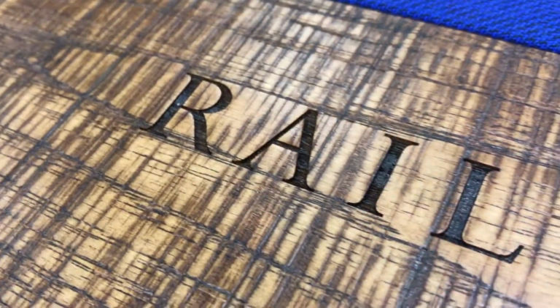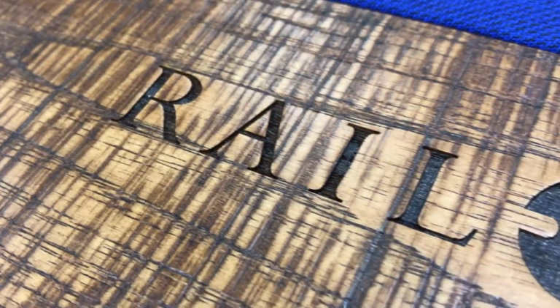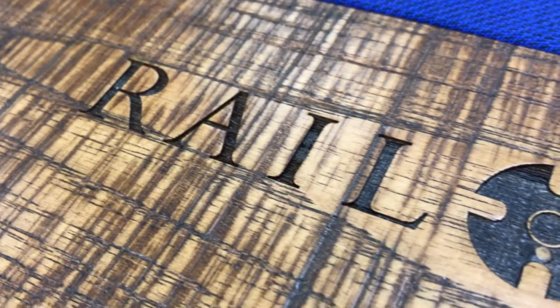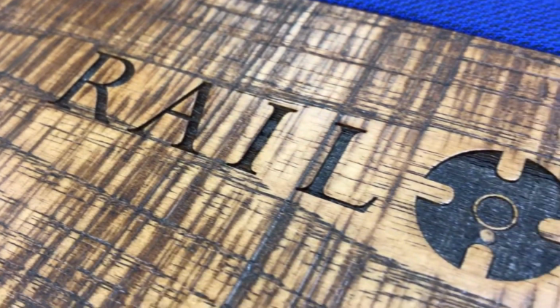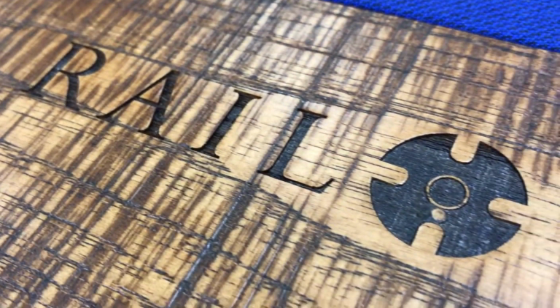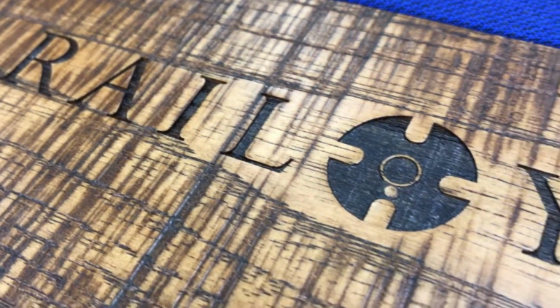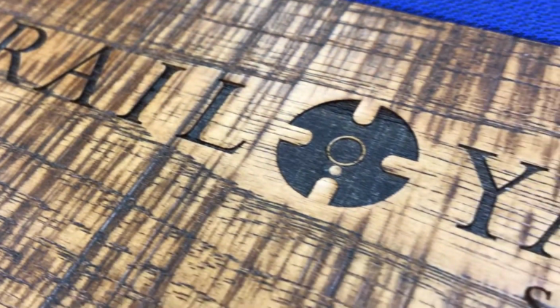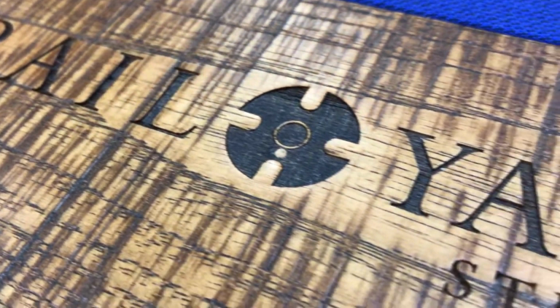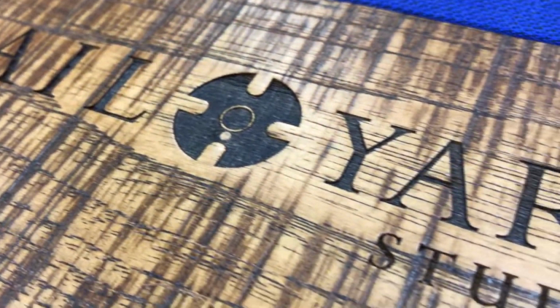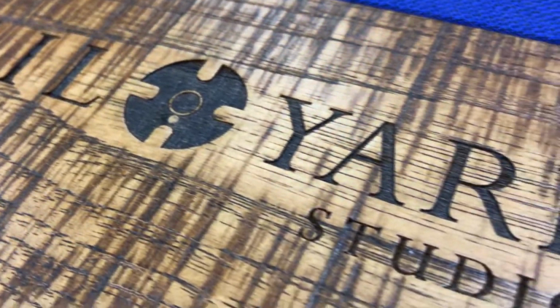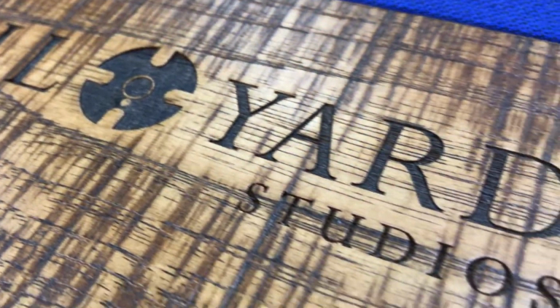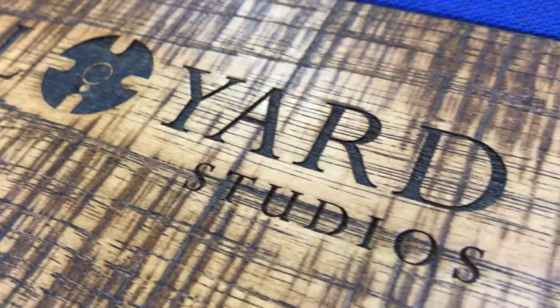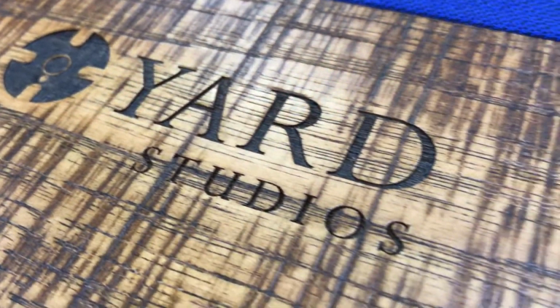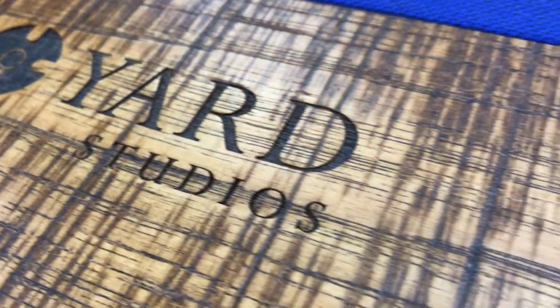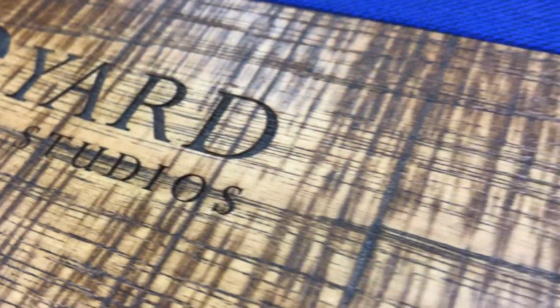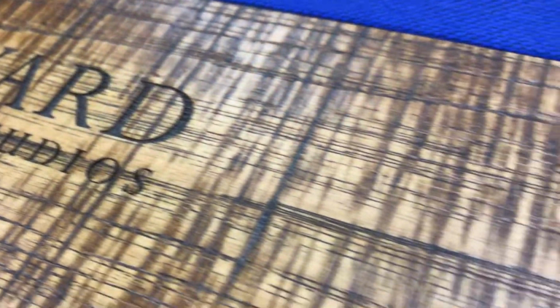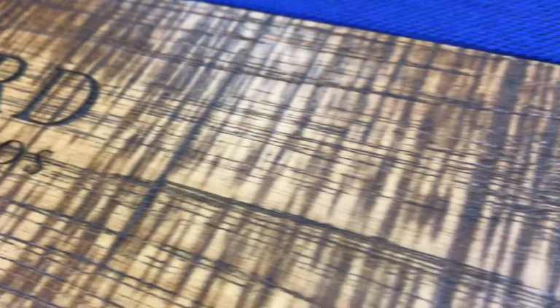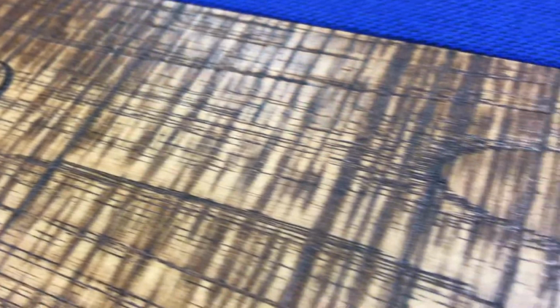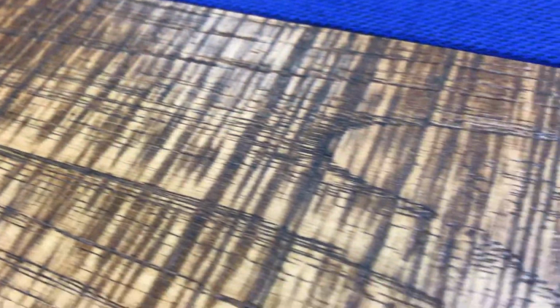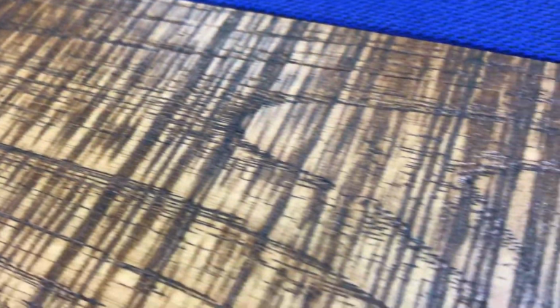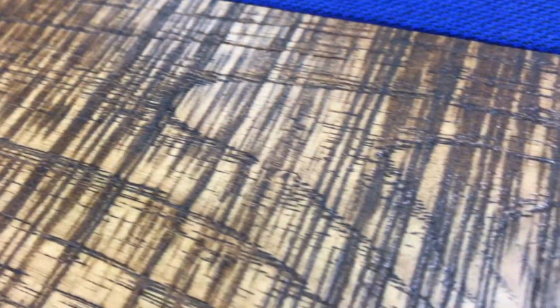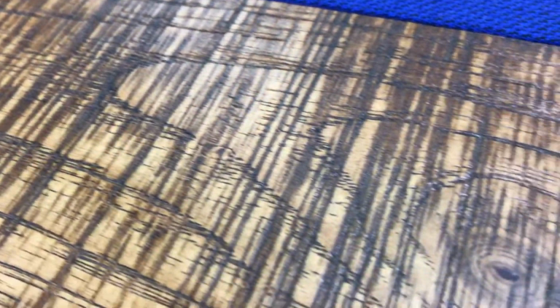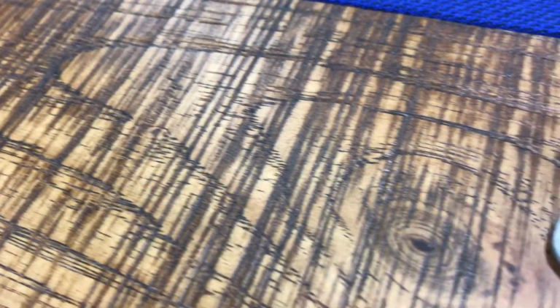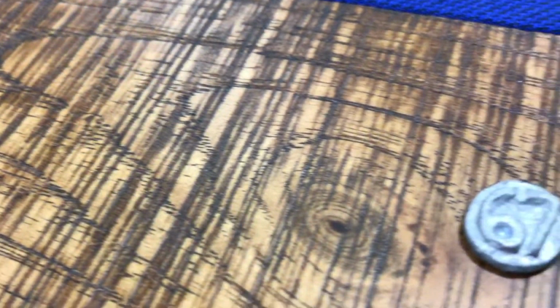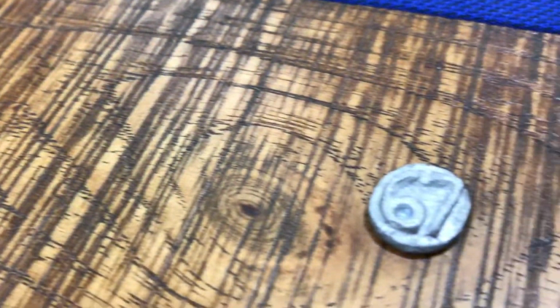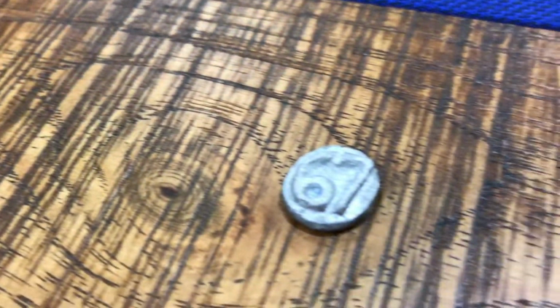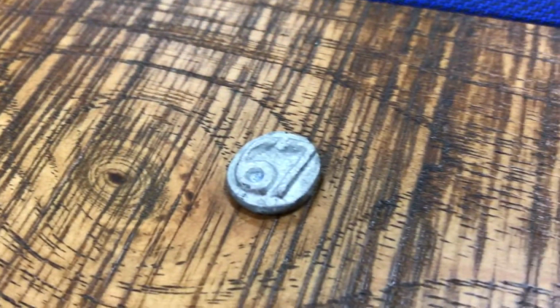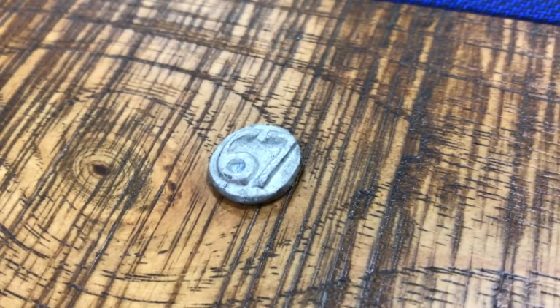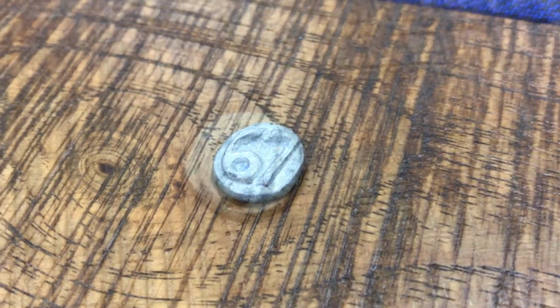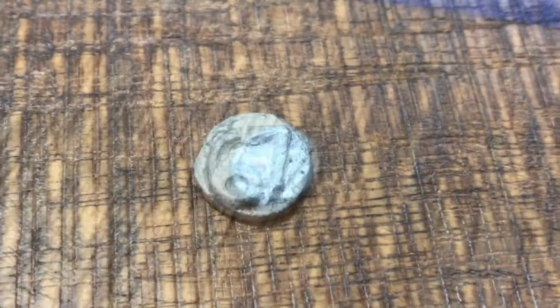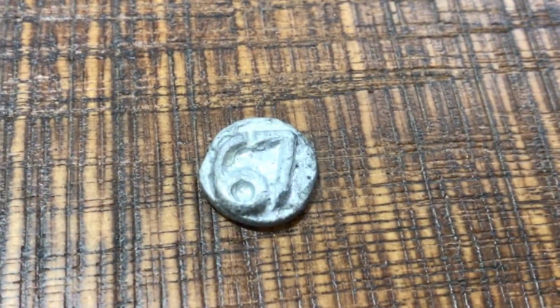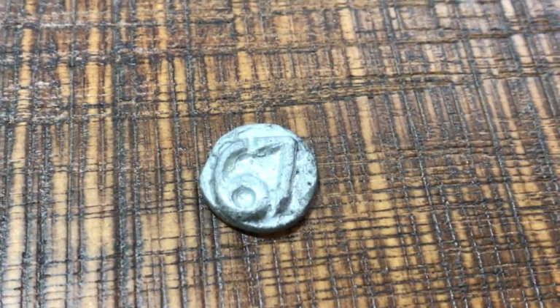The Rail Yard Studios and Ohlhausen Billiards logos are laser etched into the rails, while the sights are actual date nails from the timbers and hardwood from the rail lines. These are from 1967.